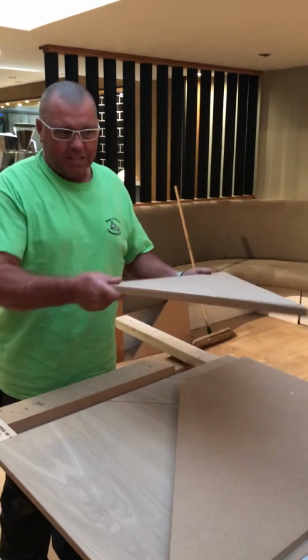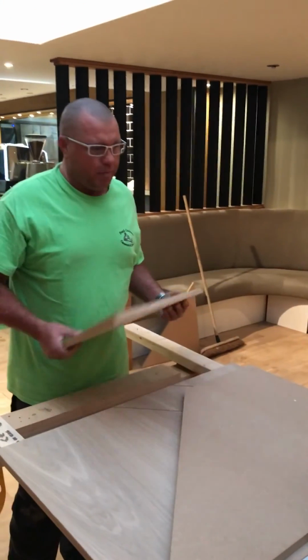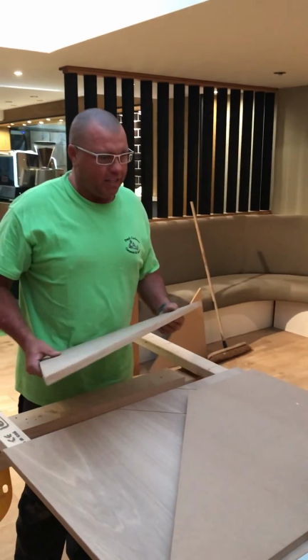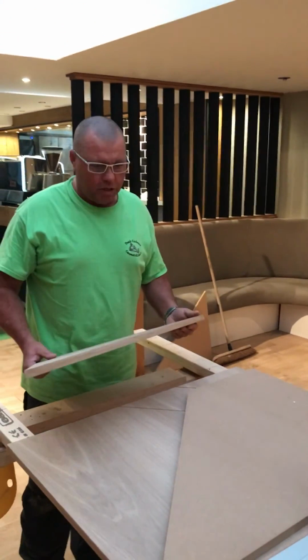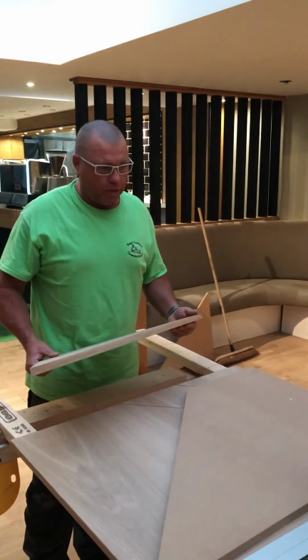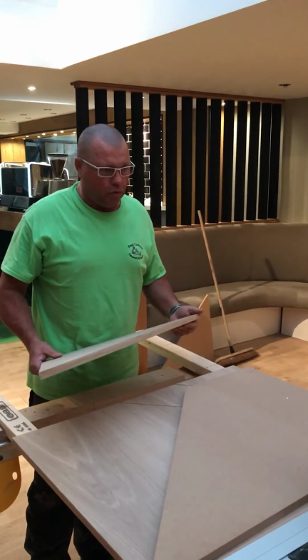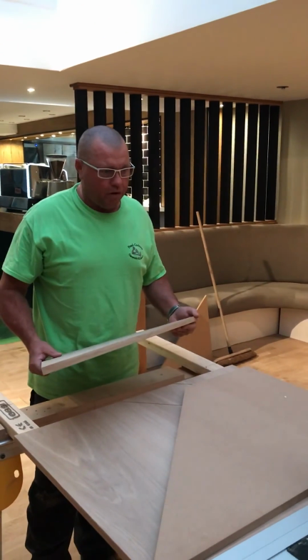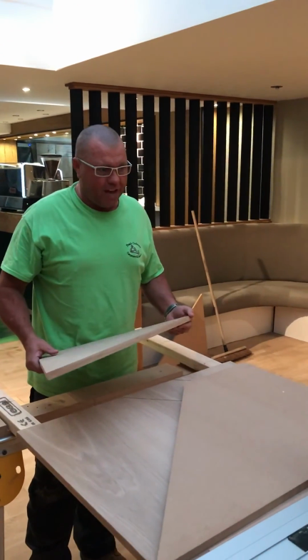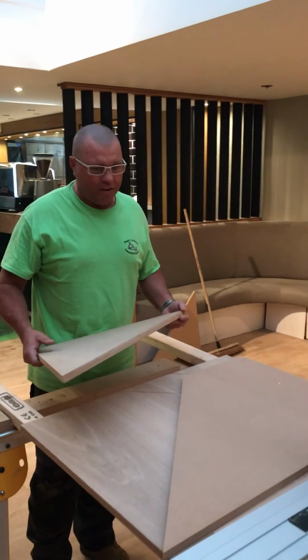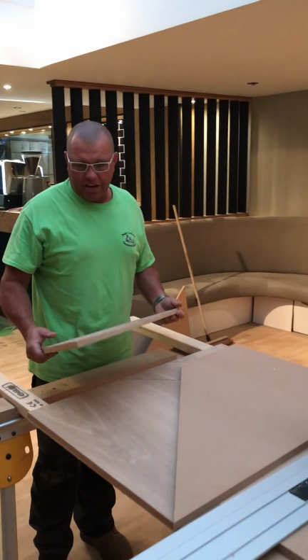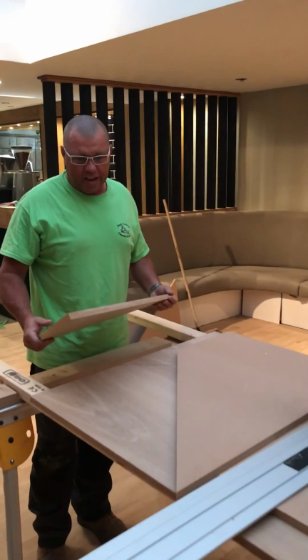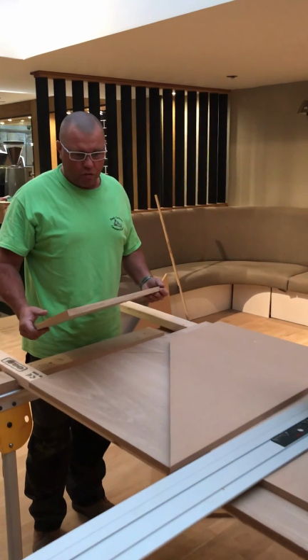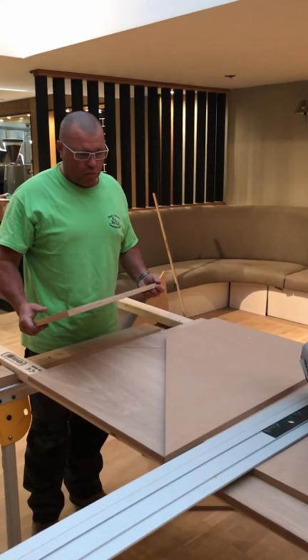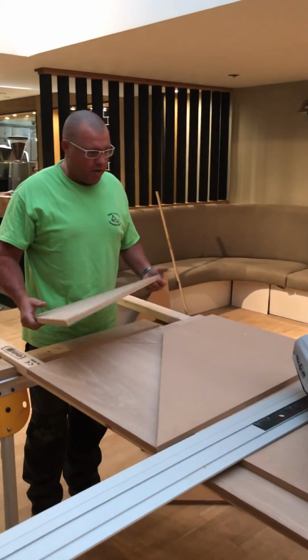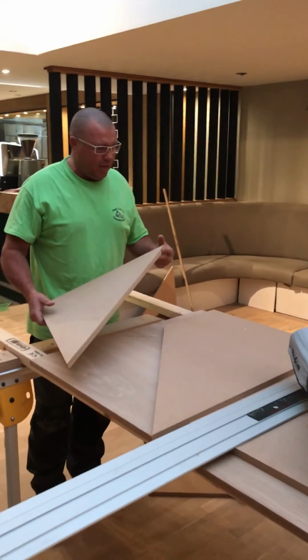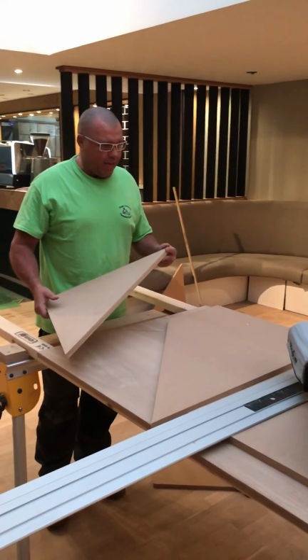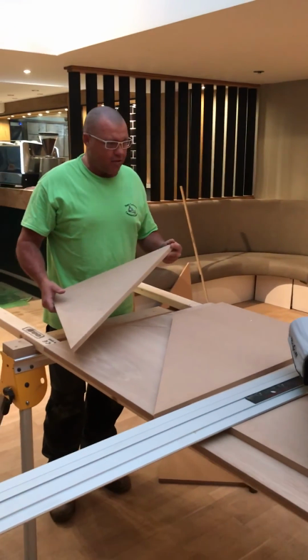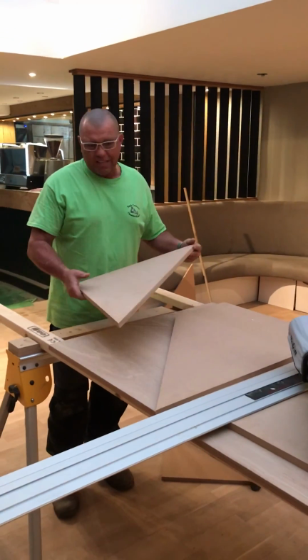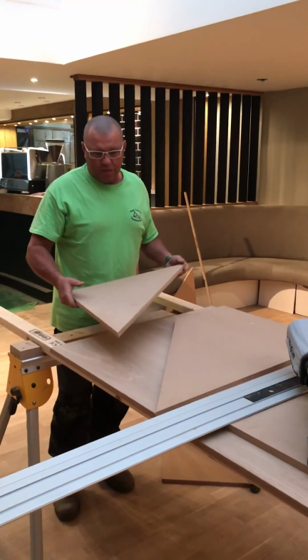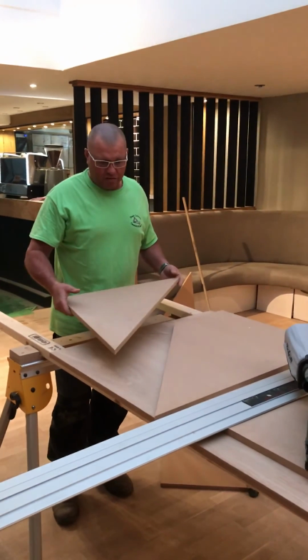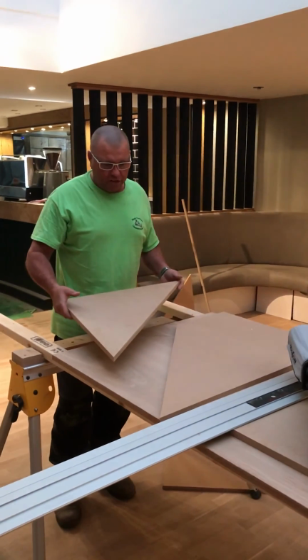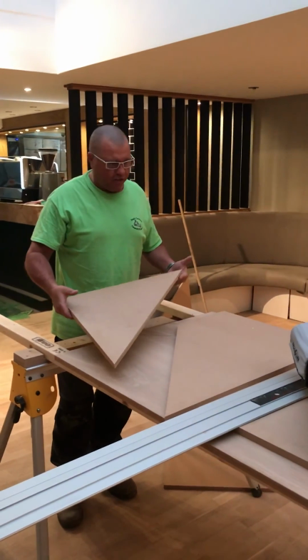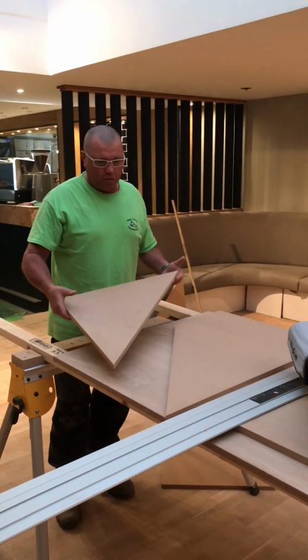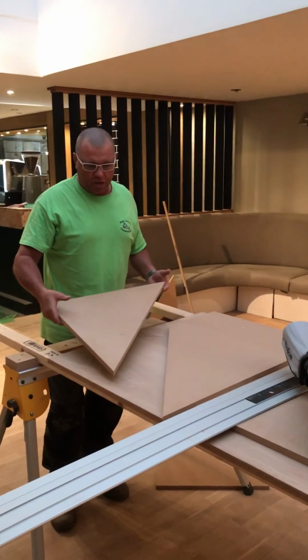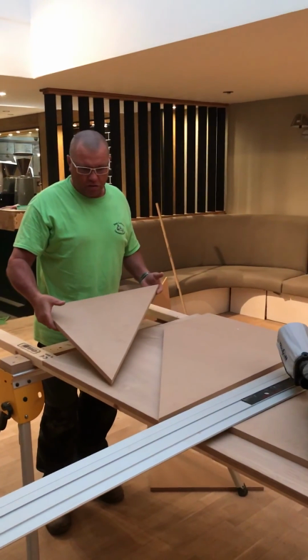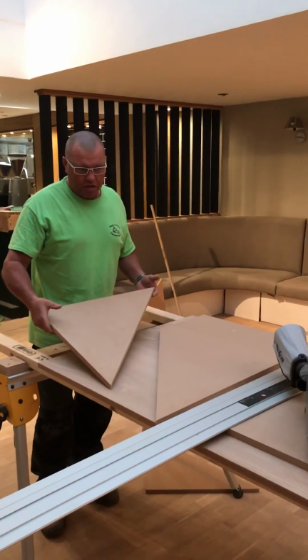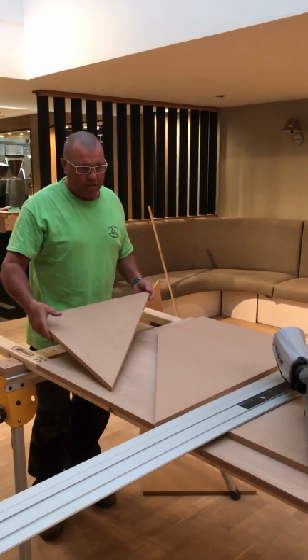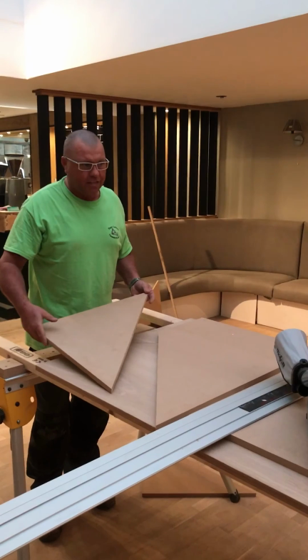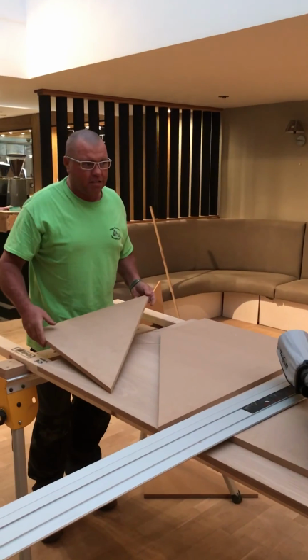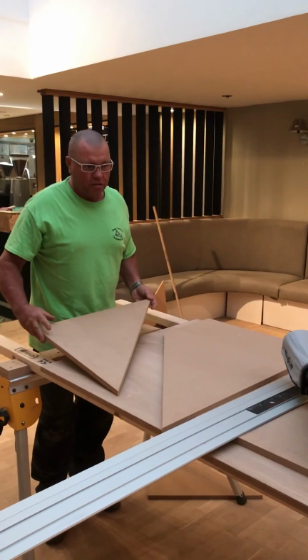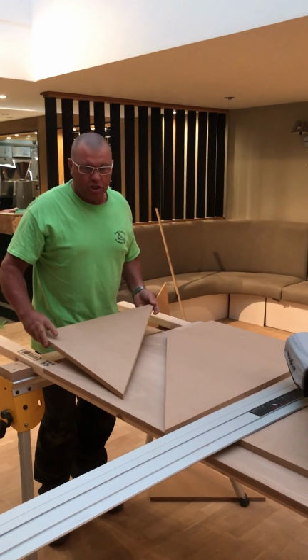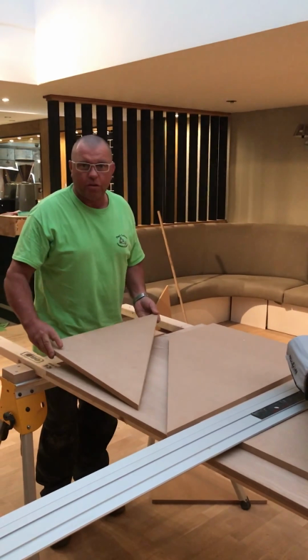Same idea with the 22.5 or any other angles you want. So that's a wee extra feature if it's going to get used. Thanks, cheers boys.